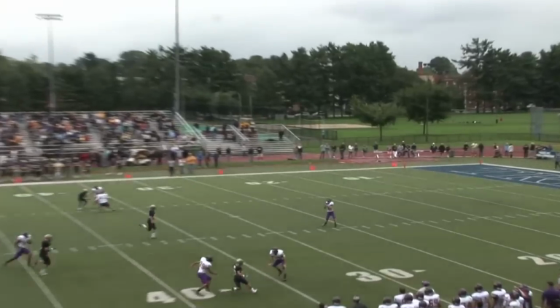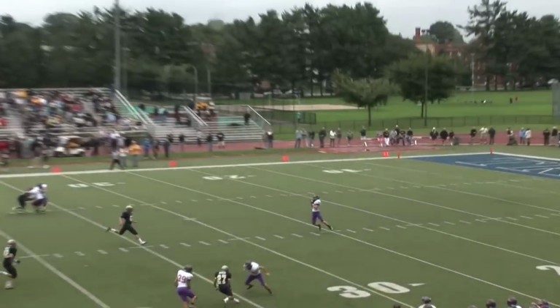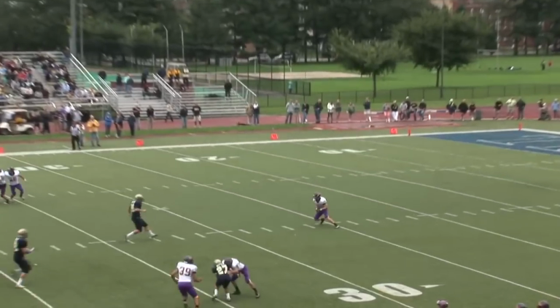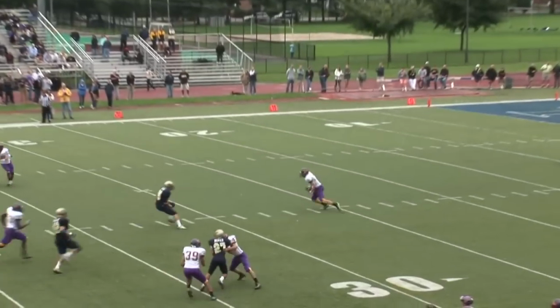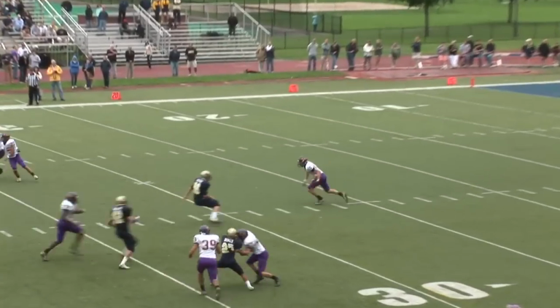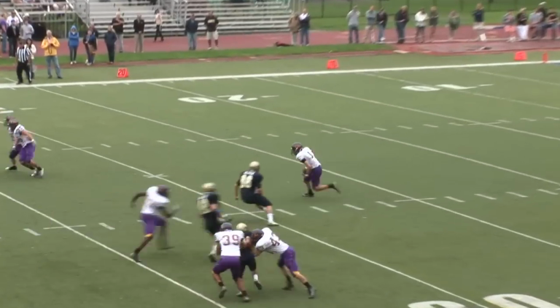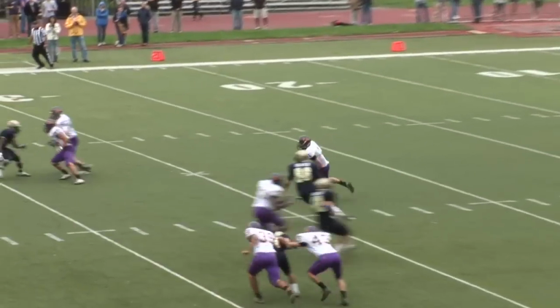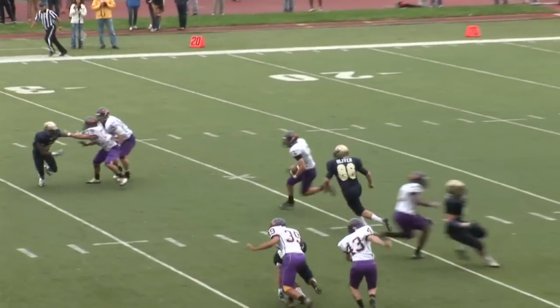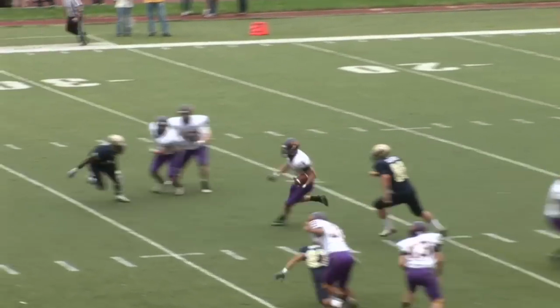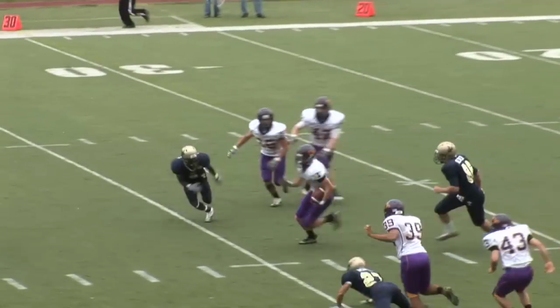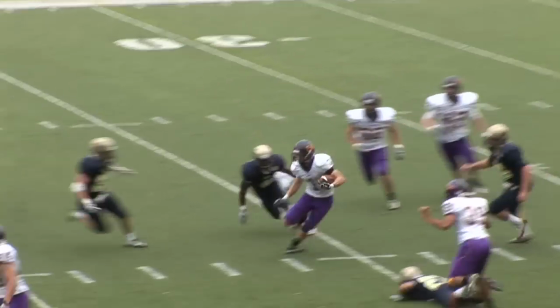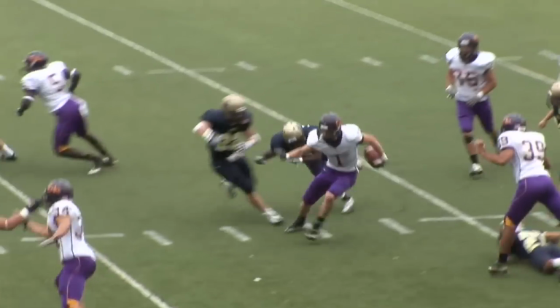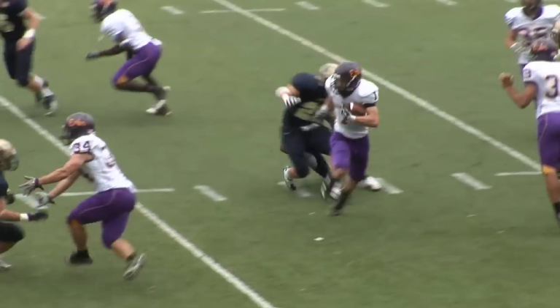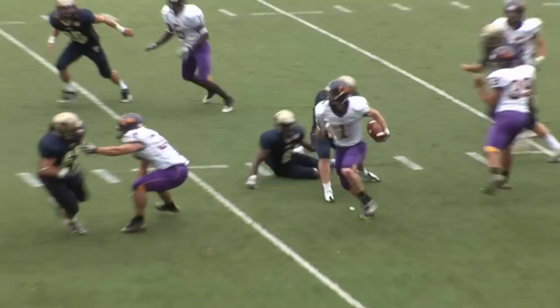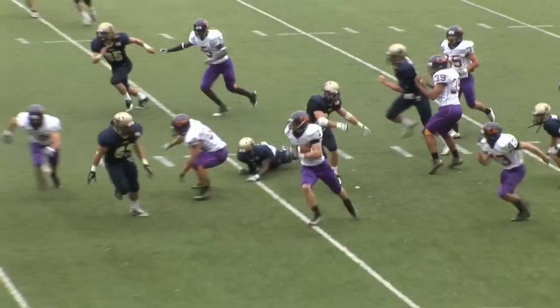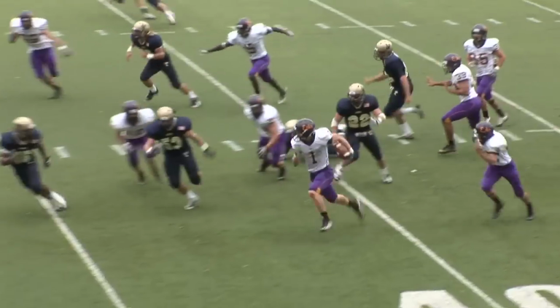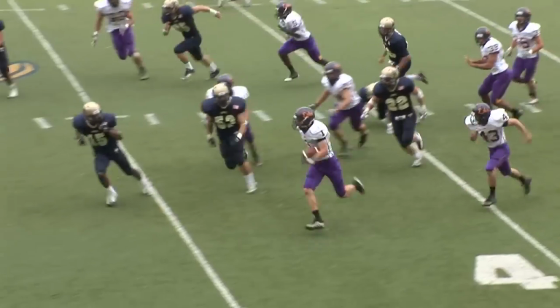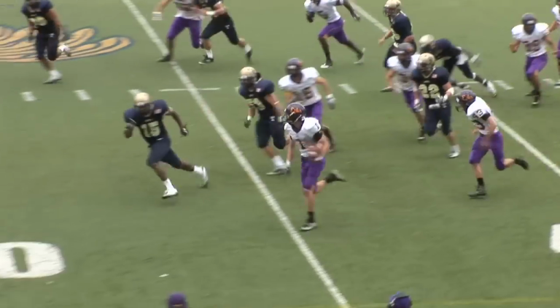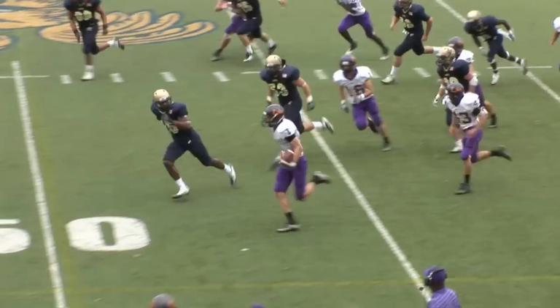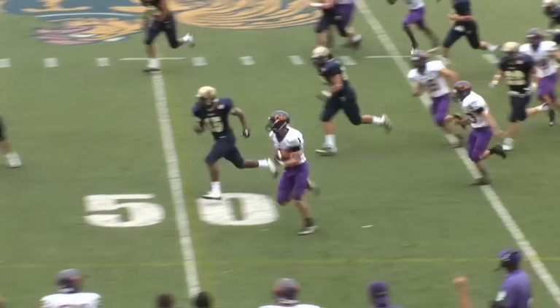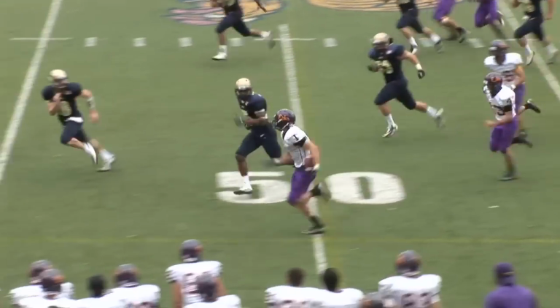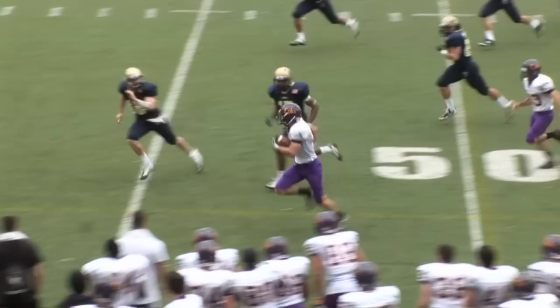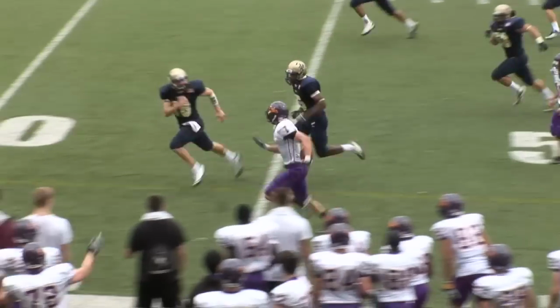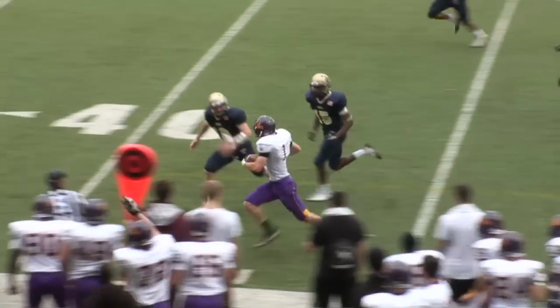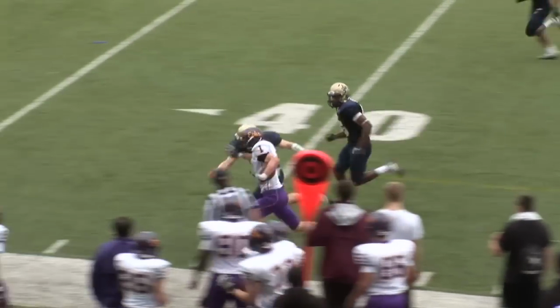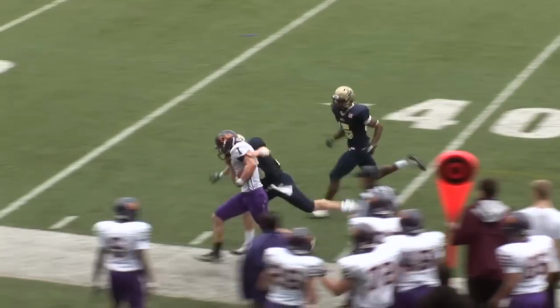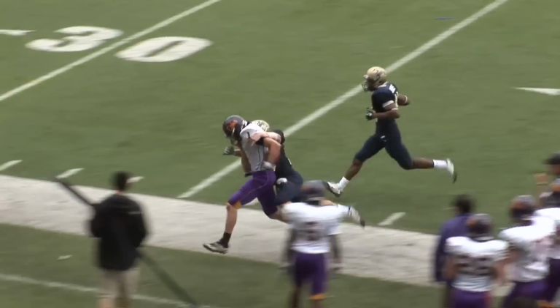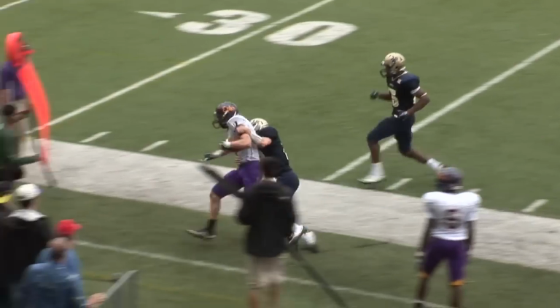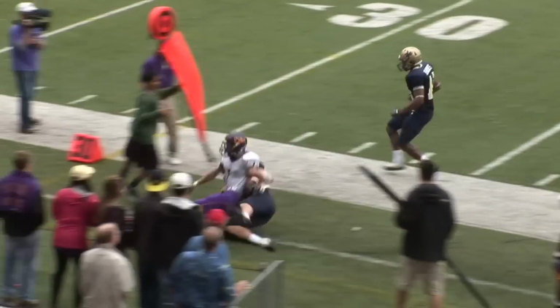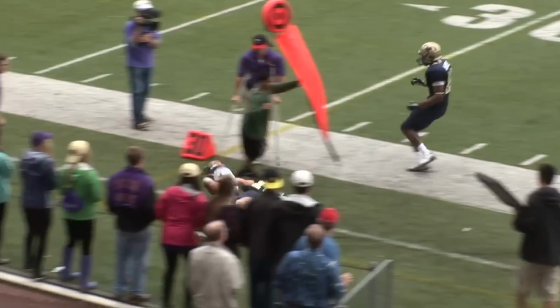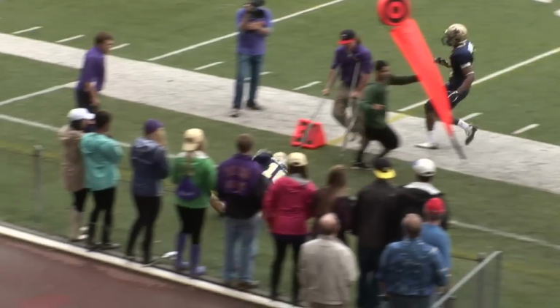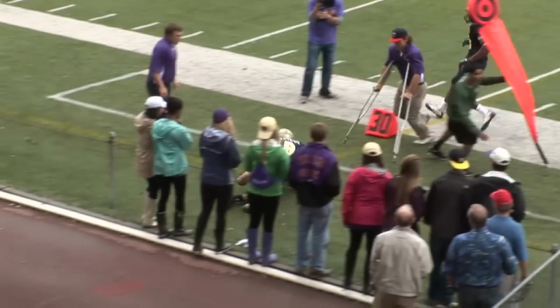Looks like he has some room to return. He's going to bring it up the middle of the field, then take it to the outside — 45, 50. And a late hit out of bounds.